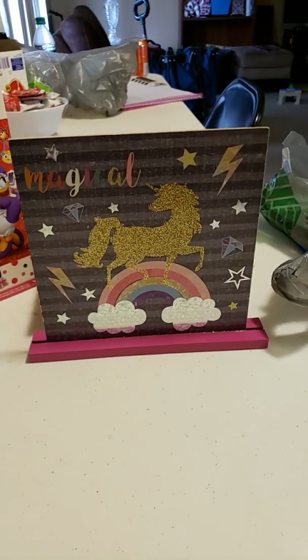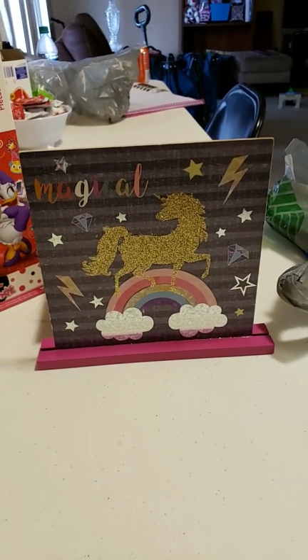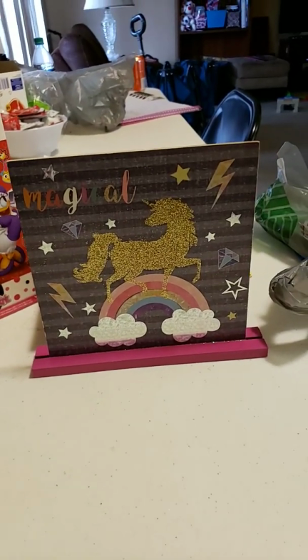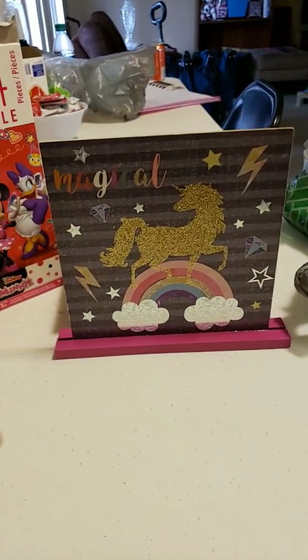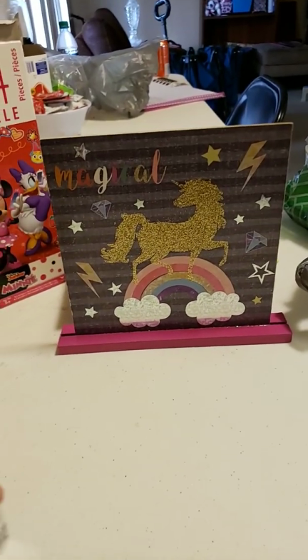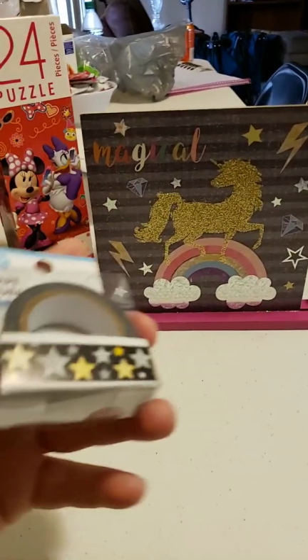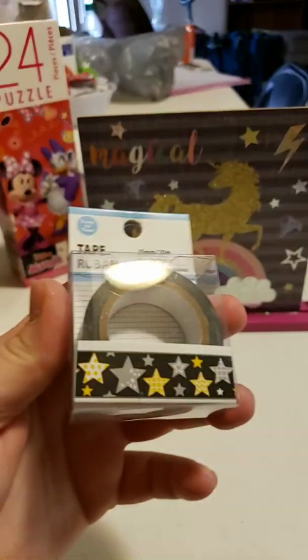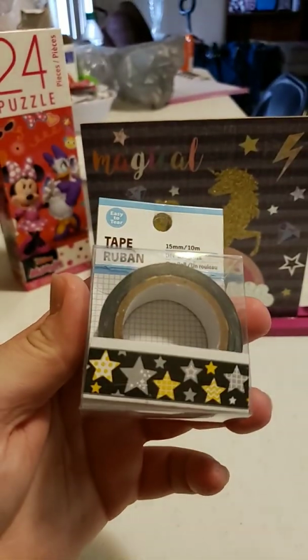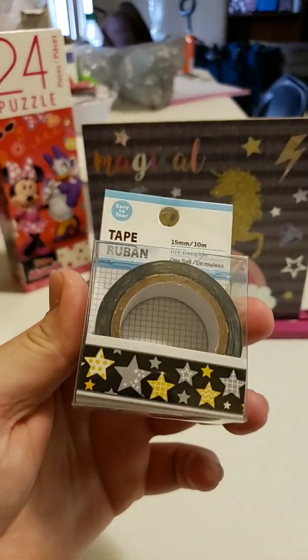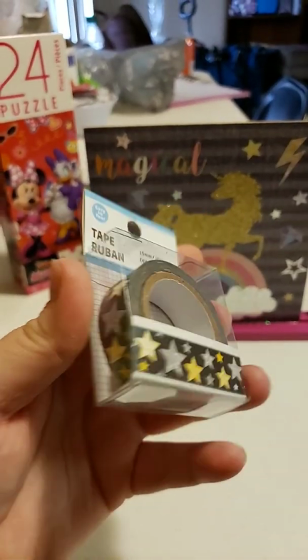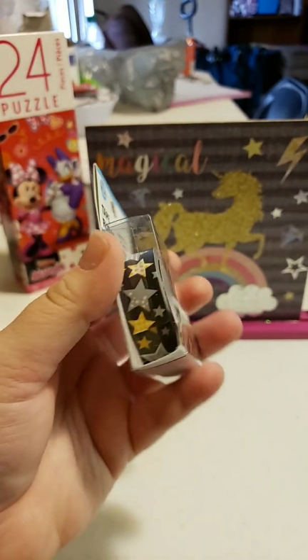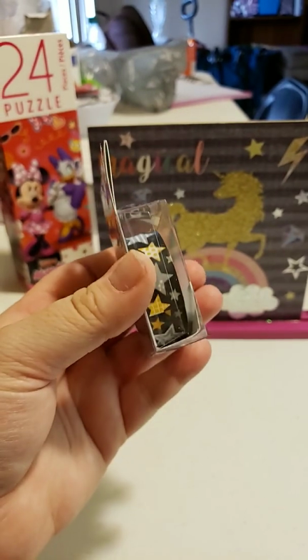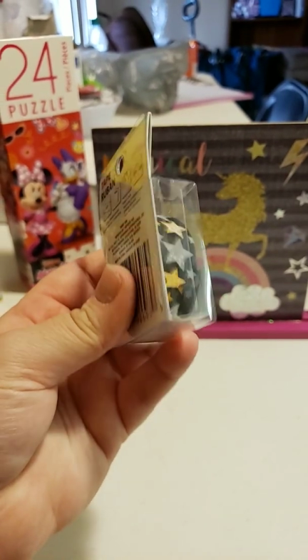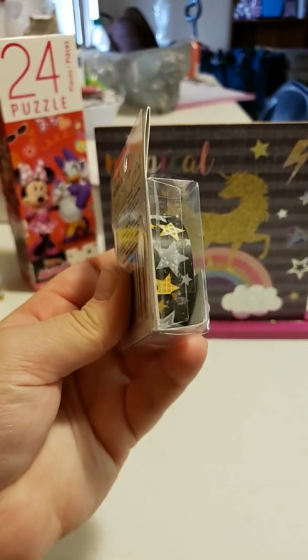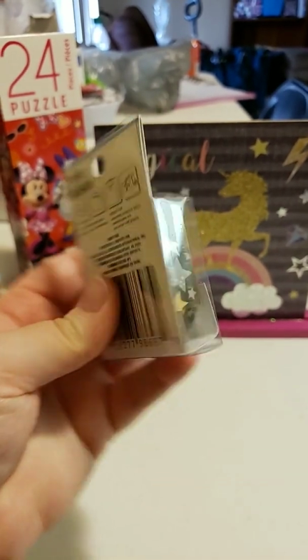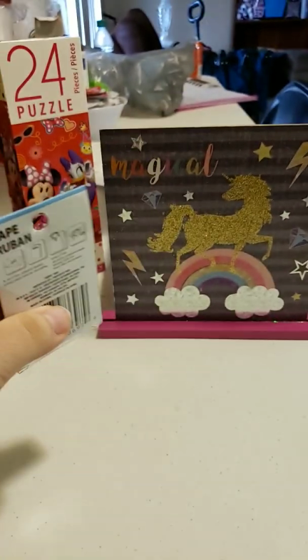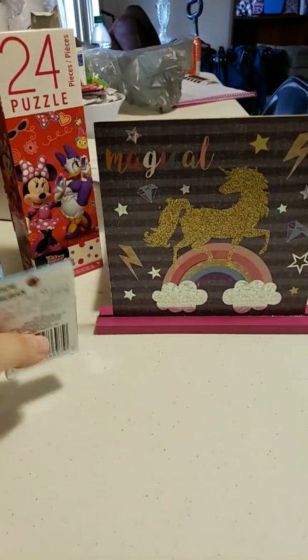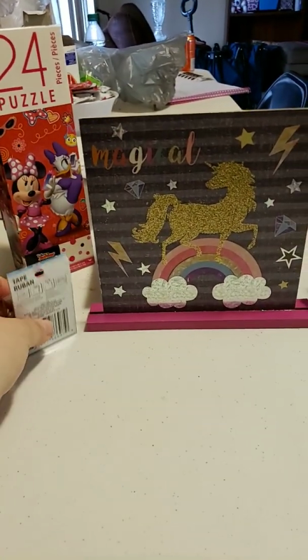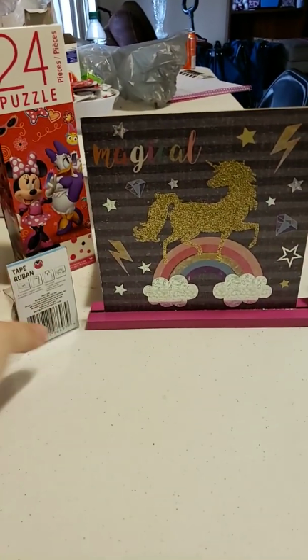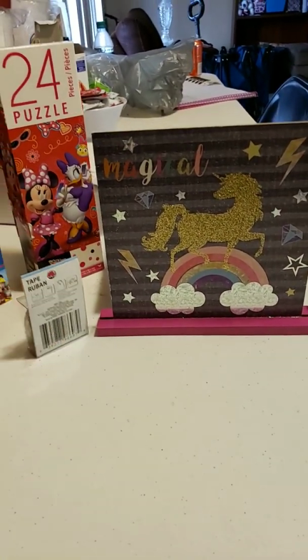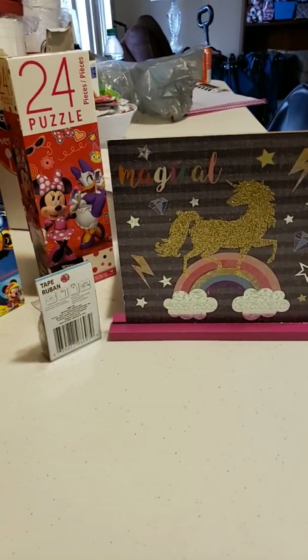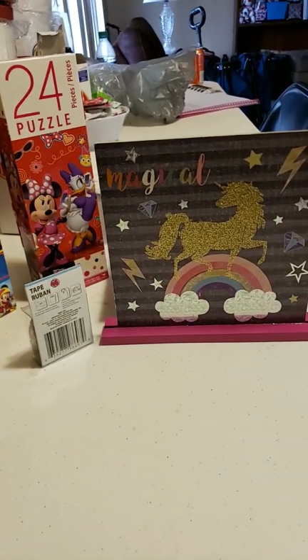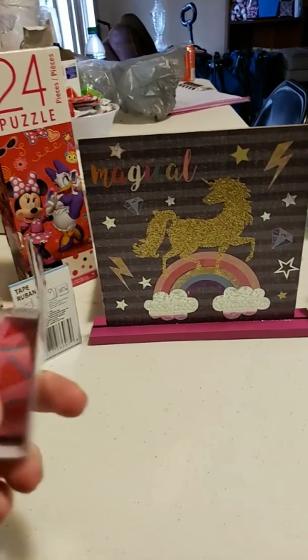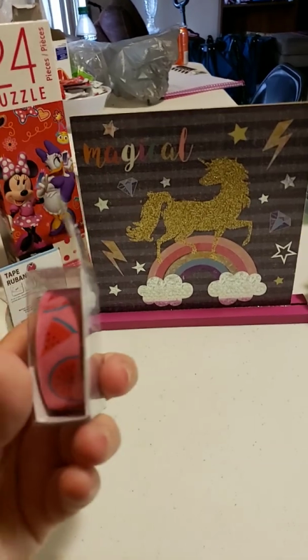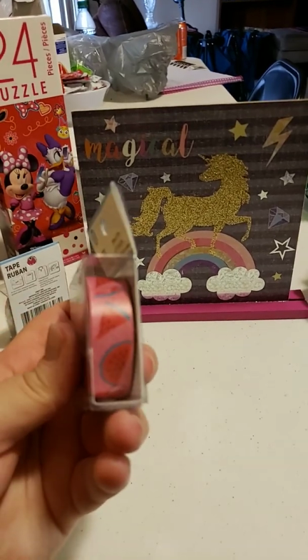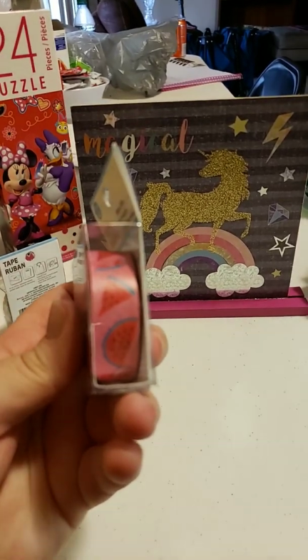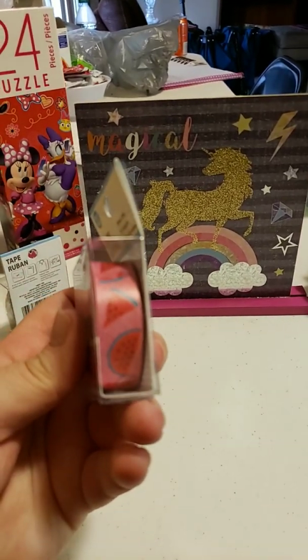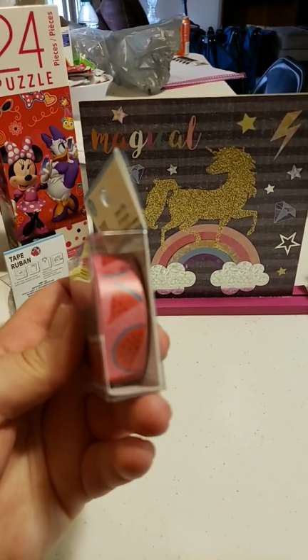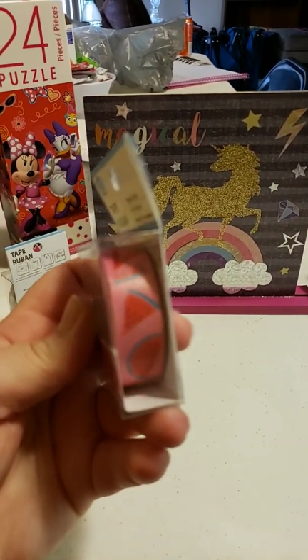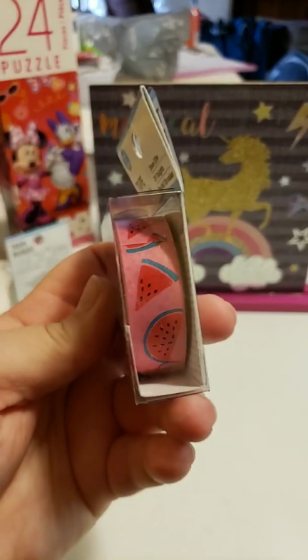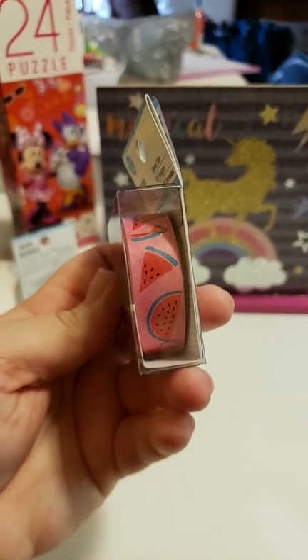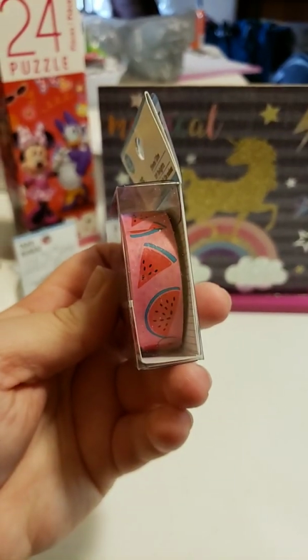I got this washi tape with stars on it, and then also I got one with watermelon on it.